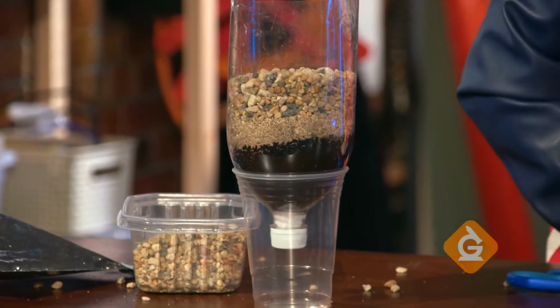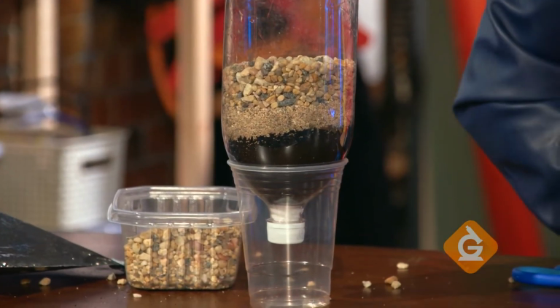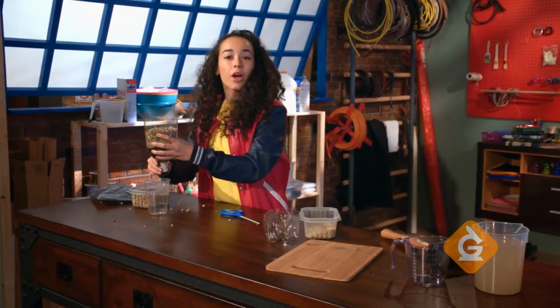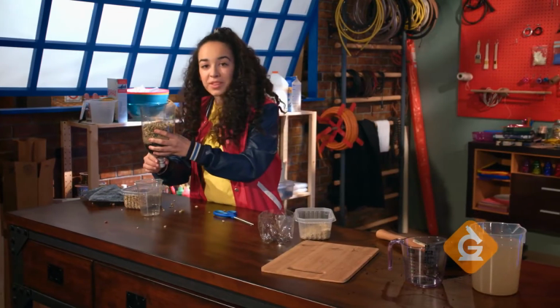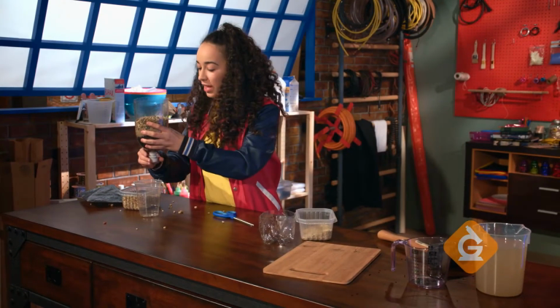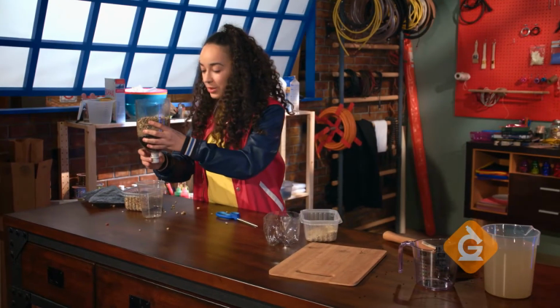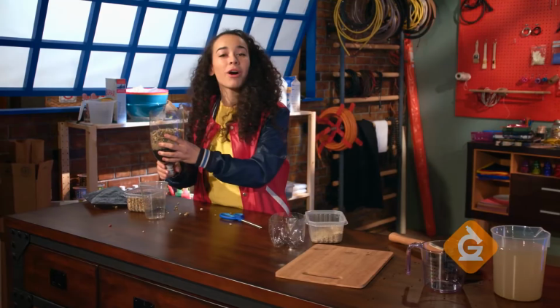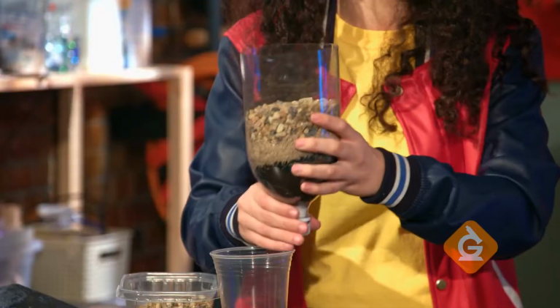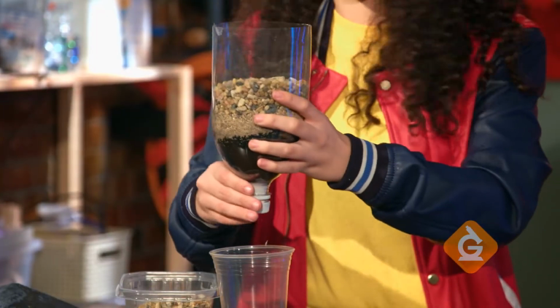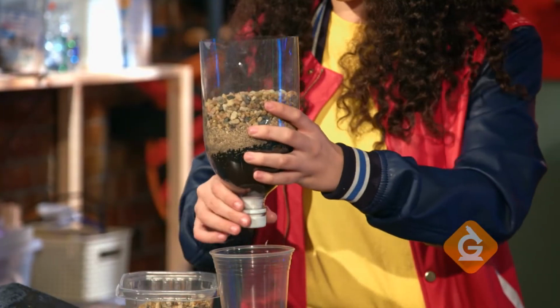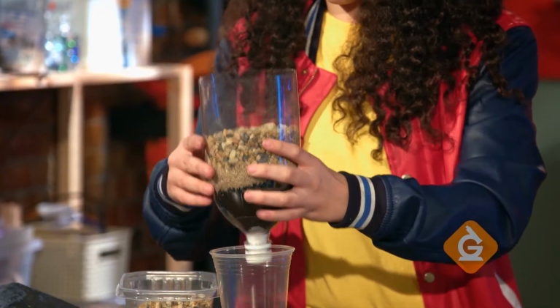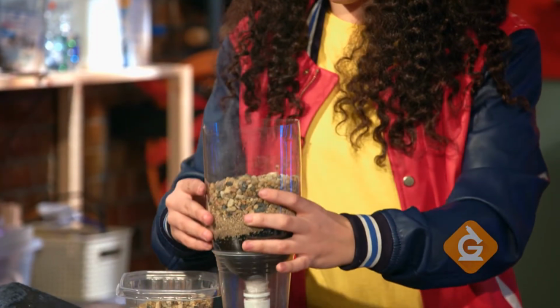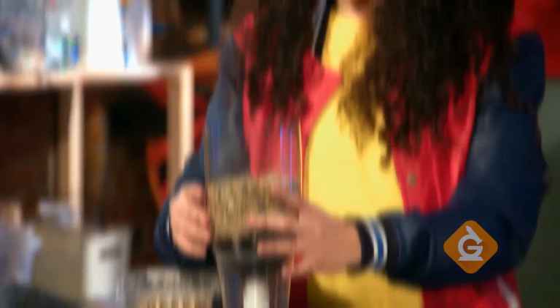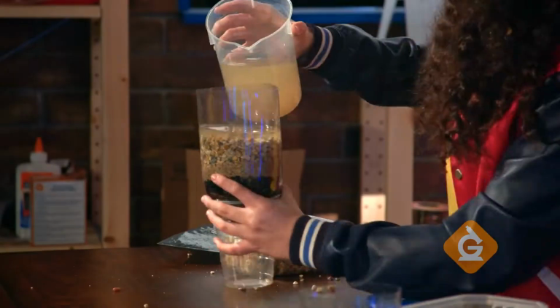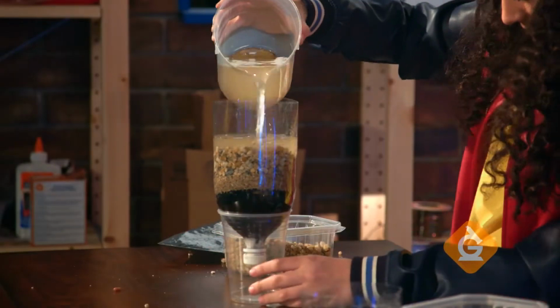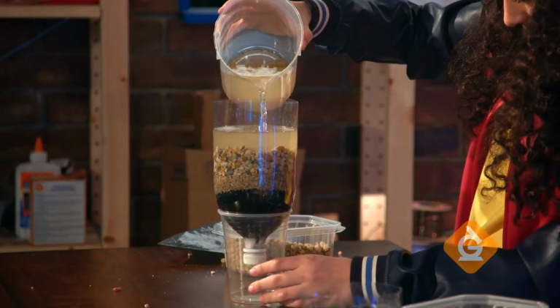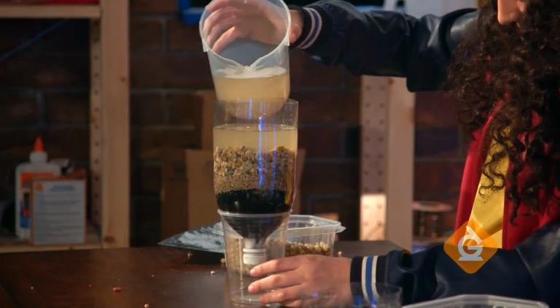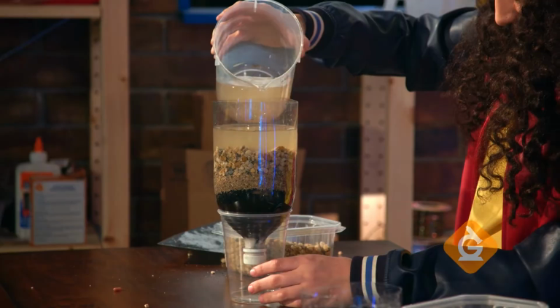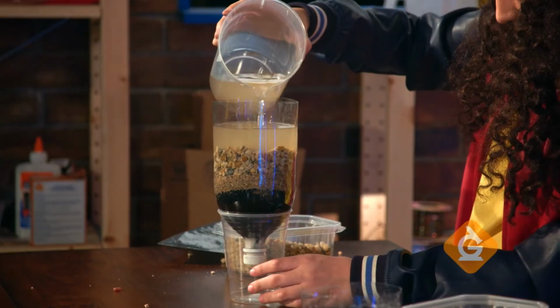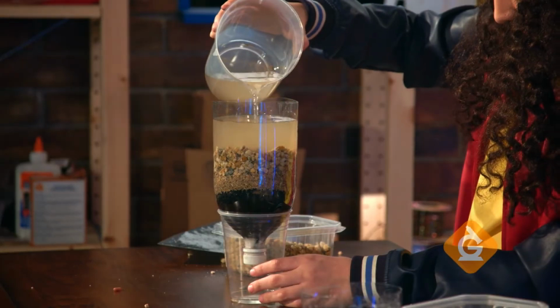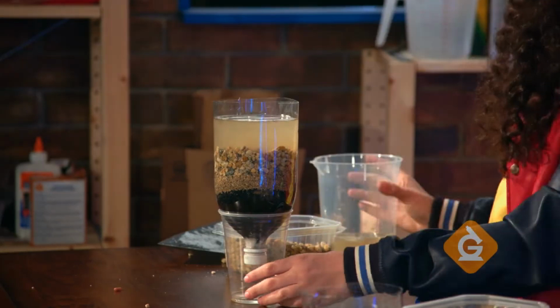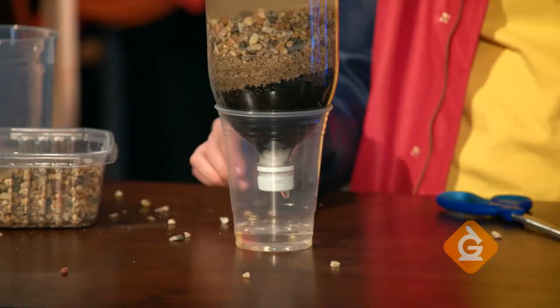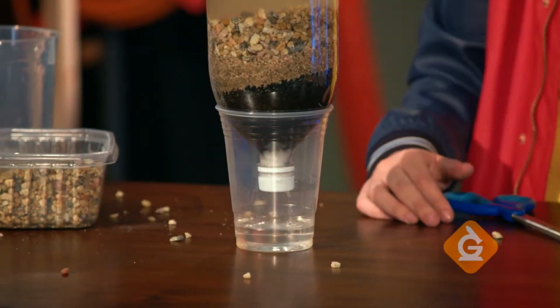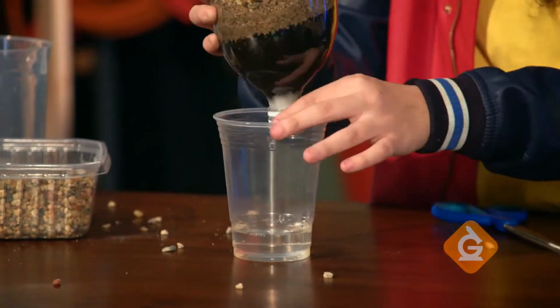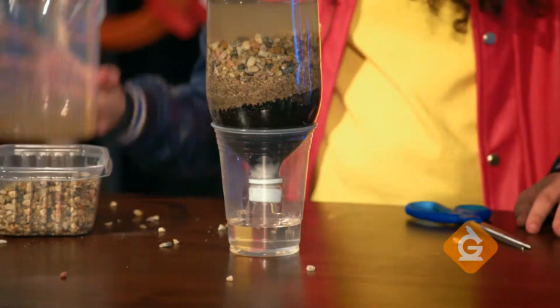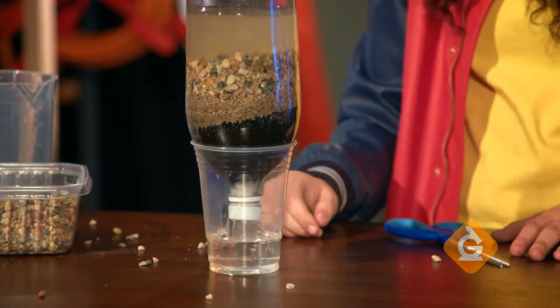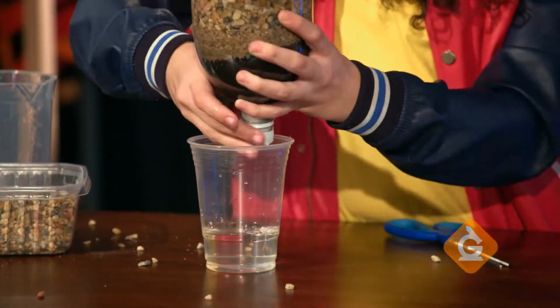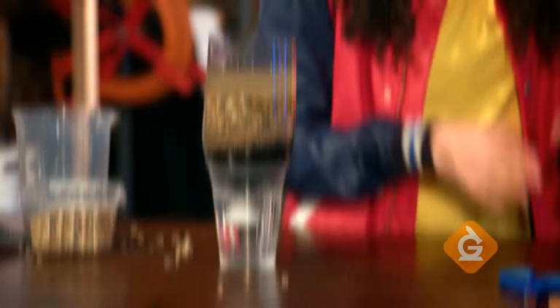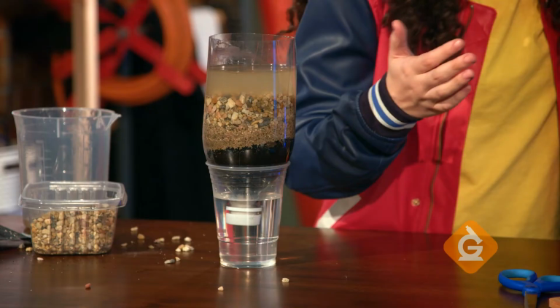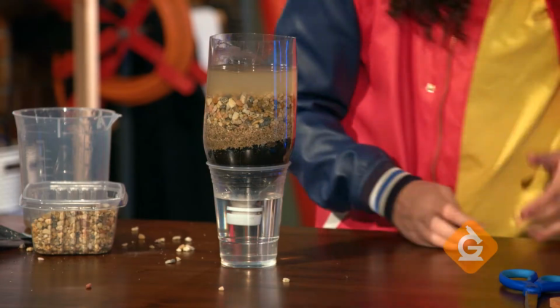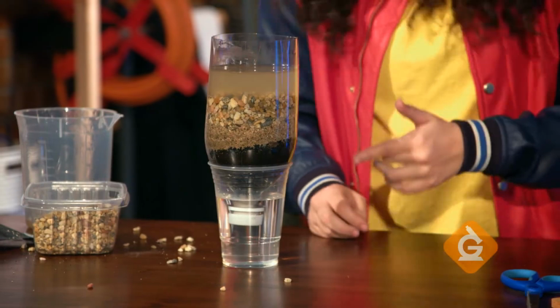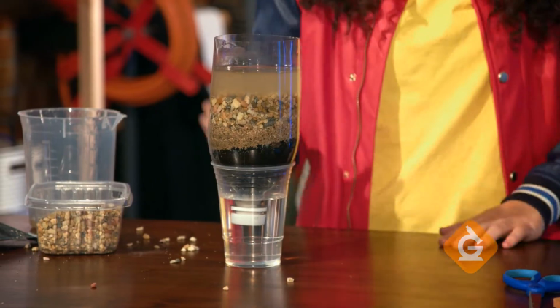Let's try it! Open the lid so that it's loose and the water has some place to go. Now pour in your muddy water. Abracadabra — filtered water!